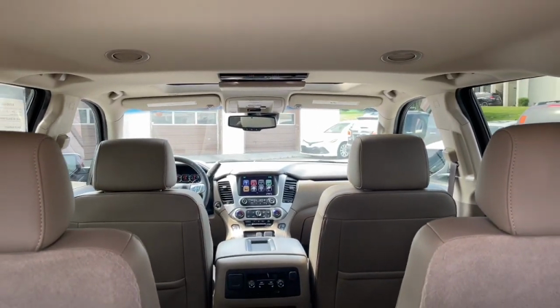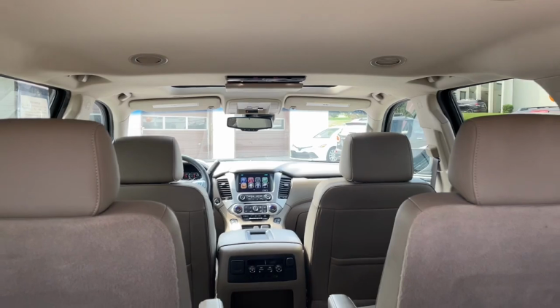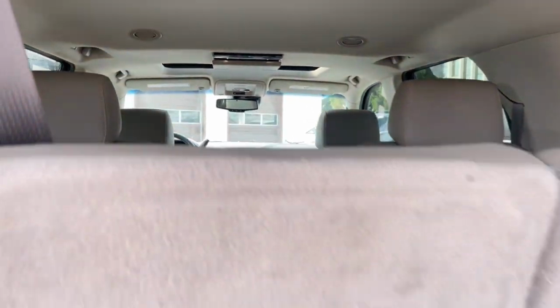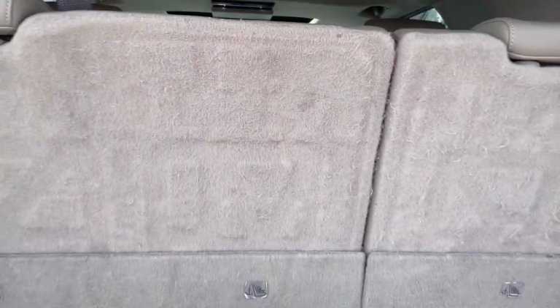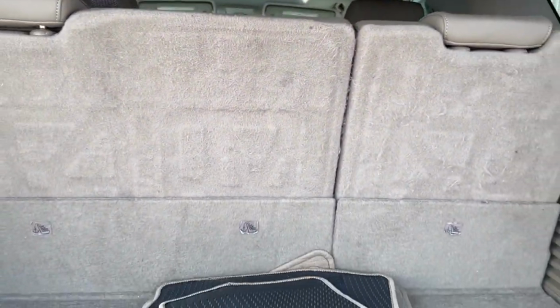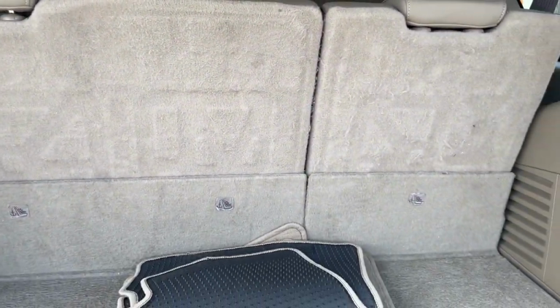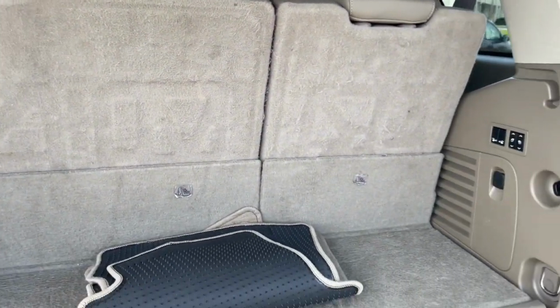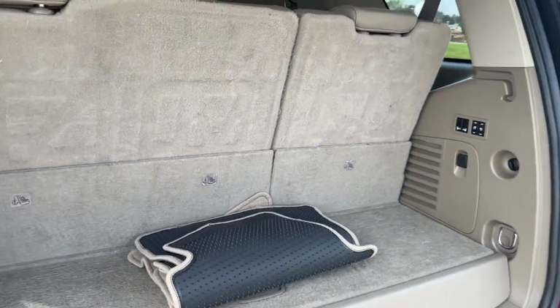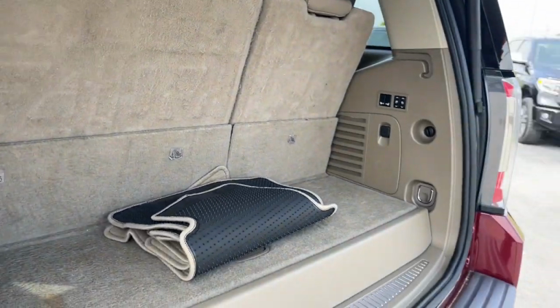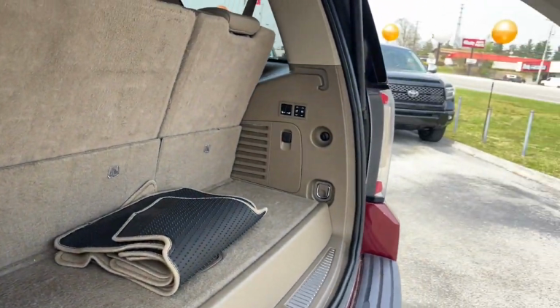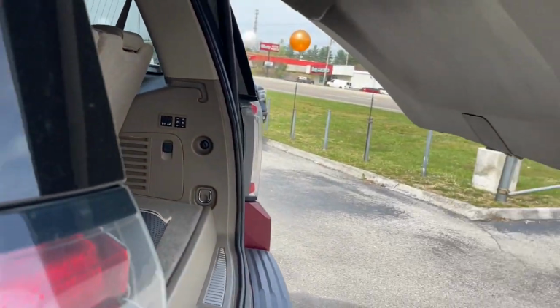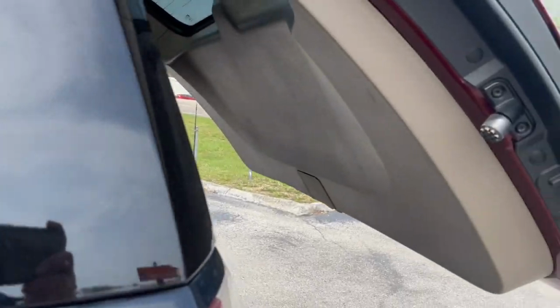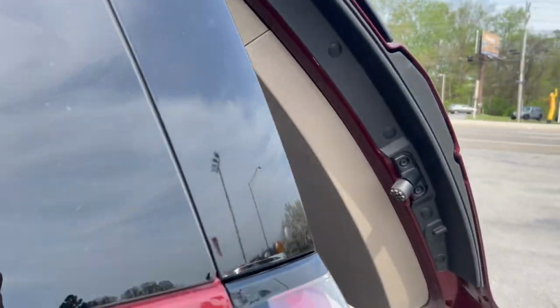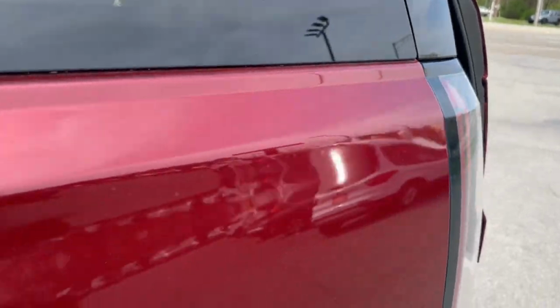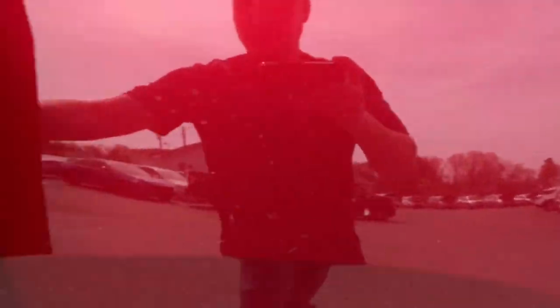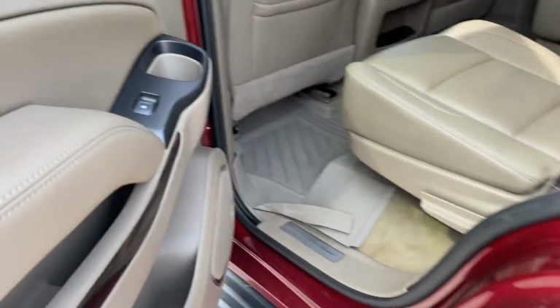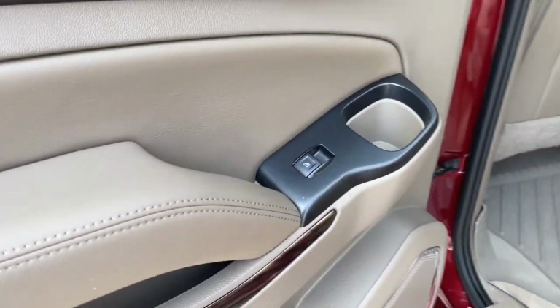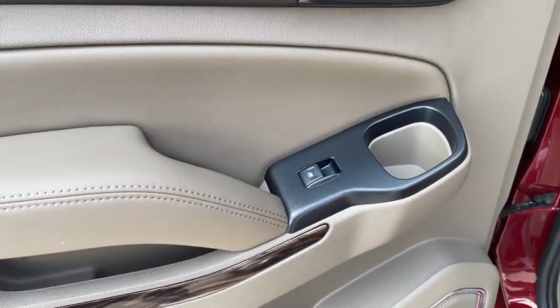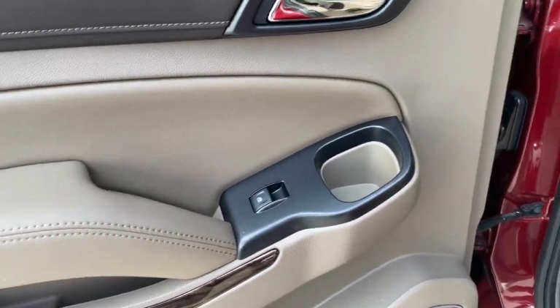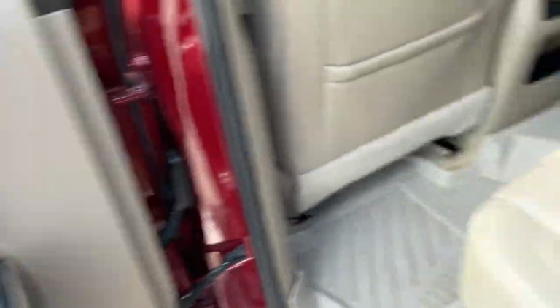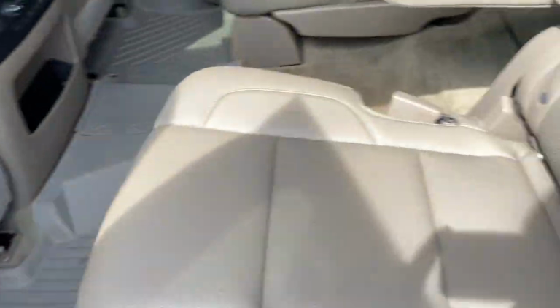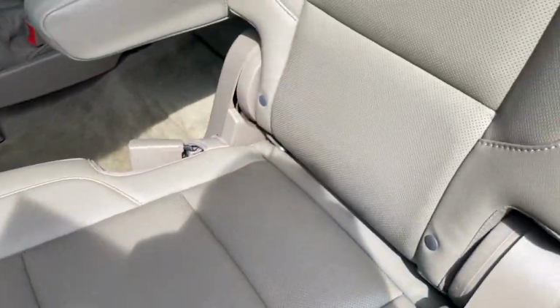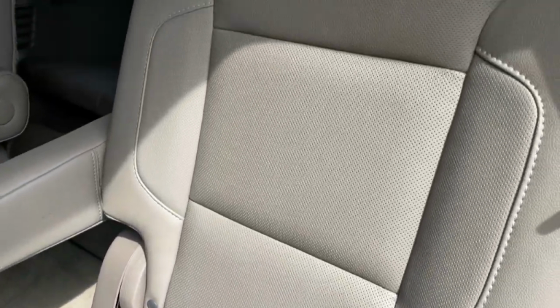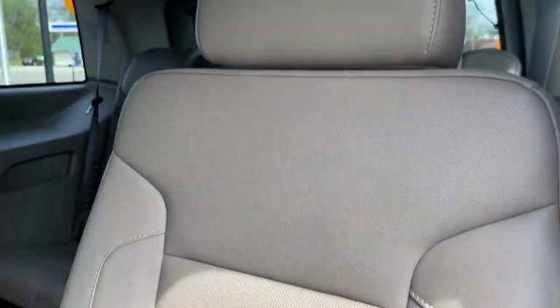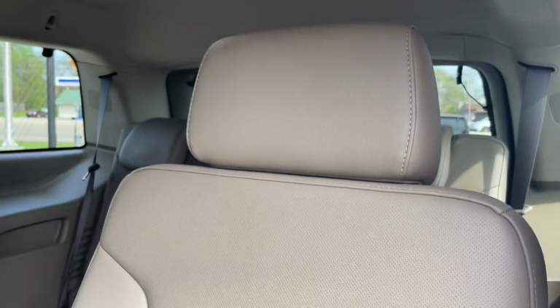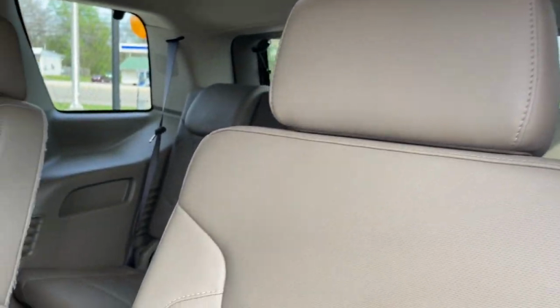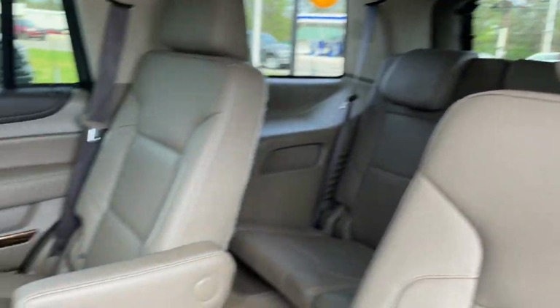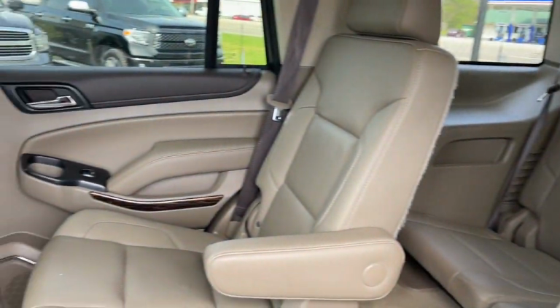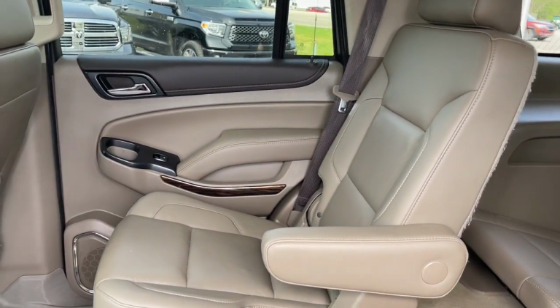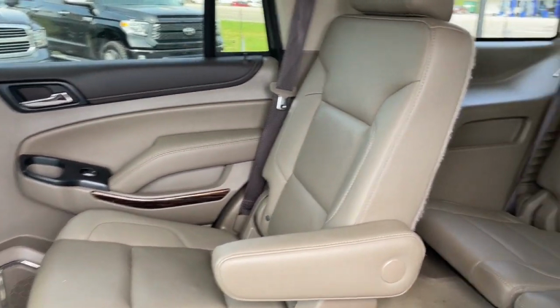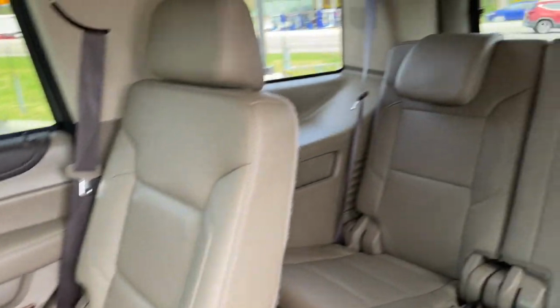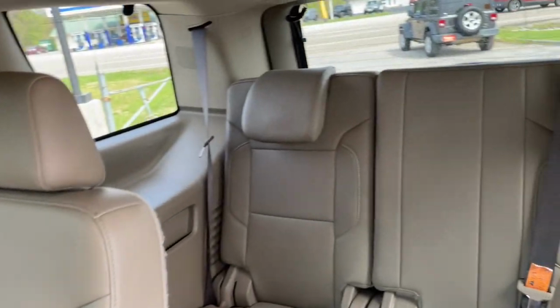Apple CarPlay and/or Android Auto, Navigation System, Sunroof/Moonroof, Keyless Entry, Heated Rear Seat, Premium Sound System, Lane Keeping Assist, Fog Lamps, Power Lift Gate, Heated Mirrors.